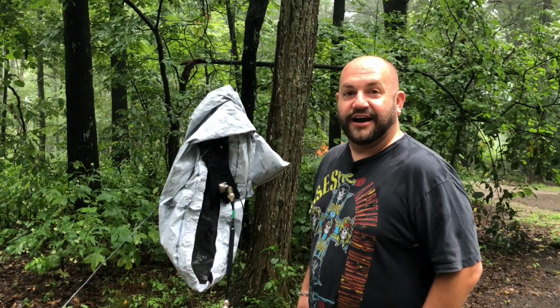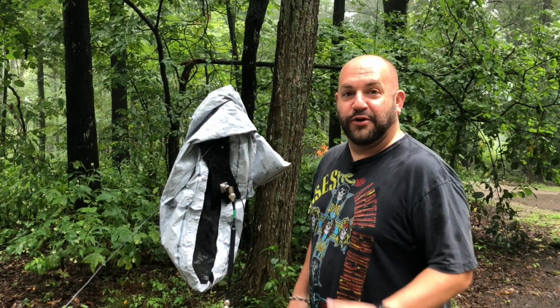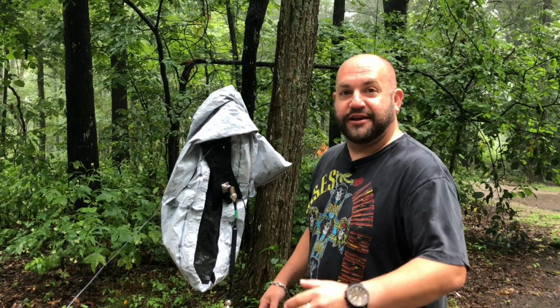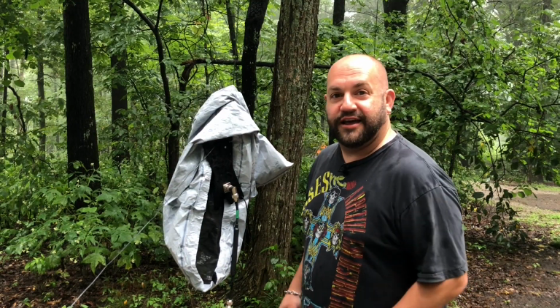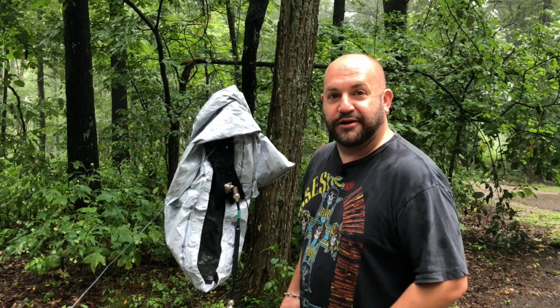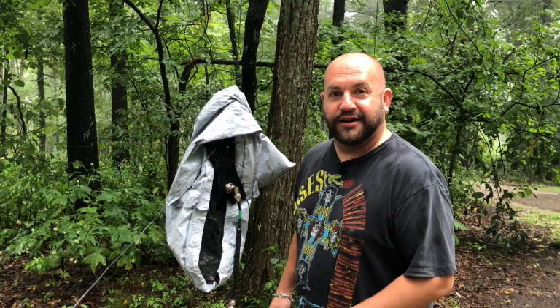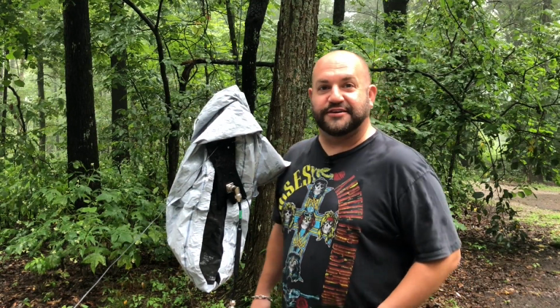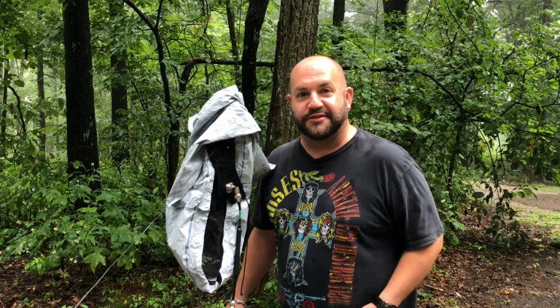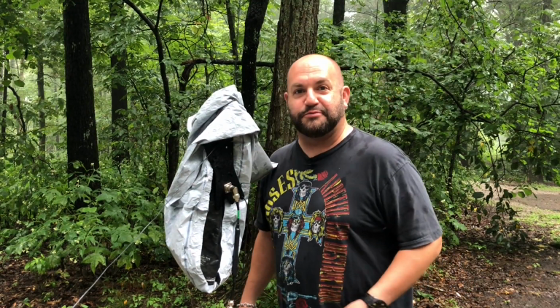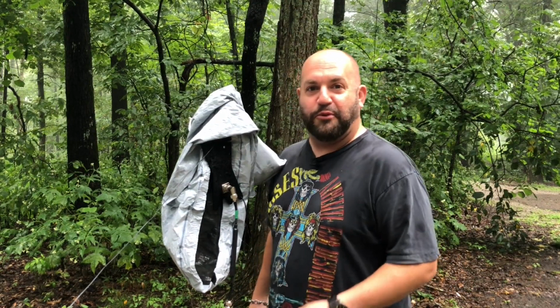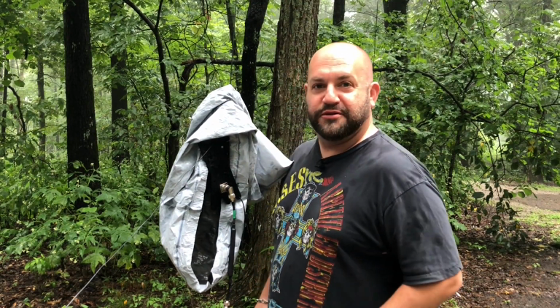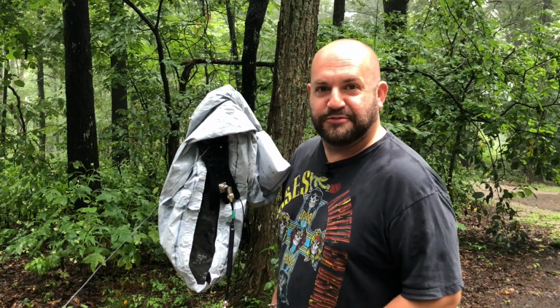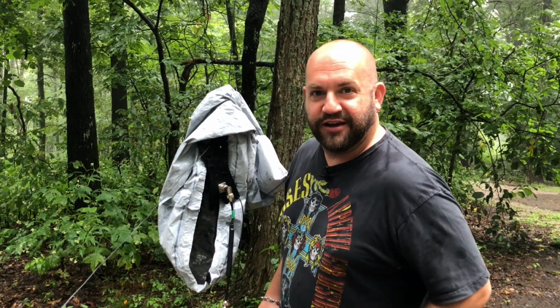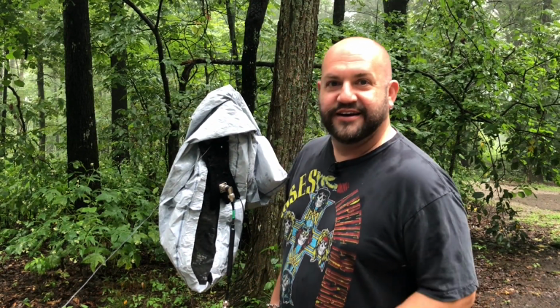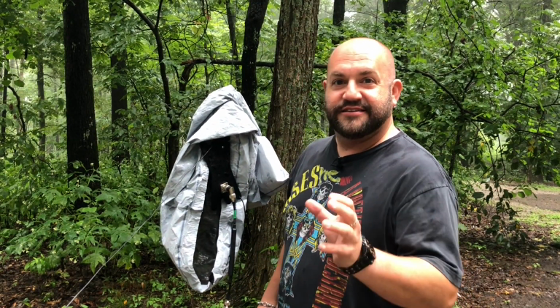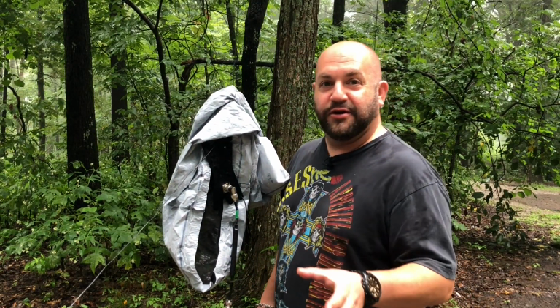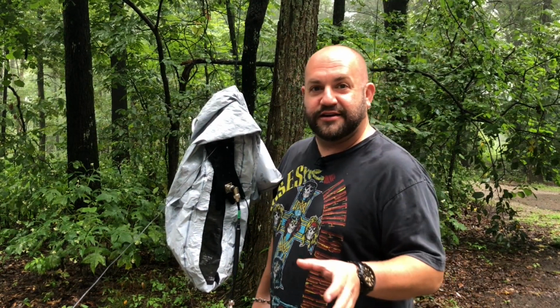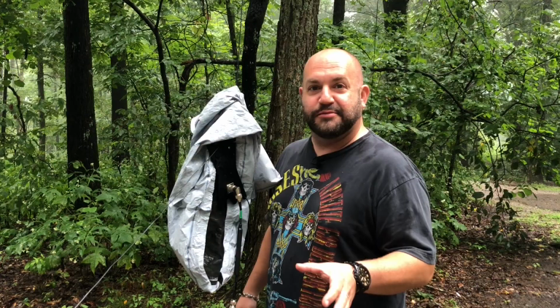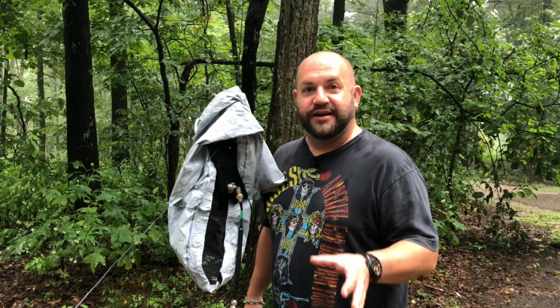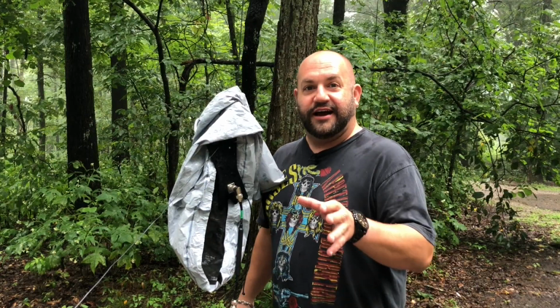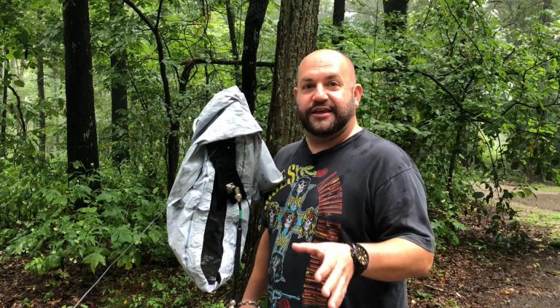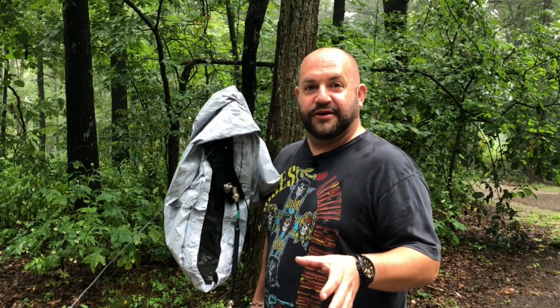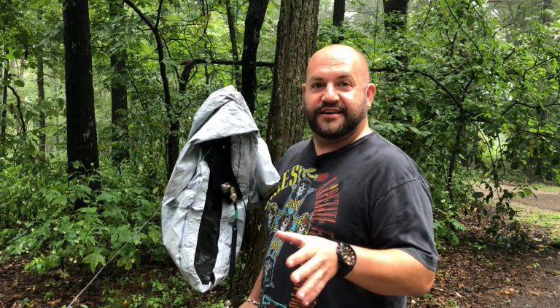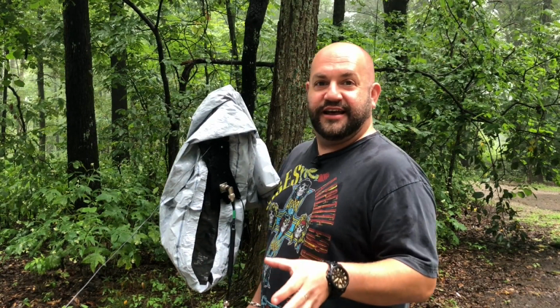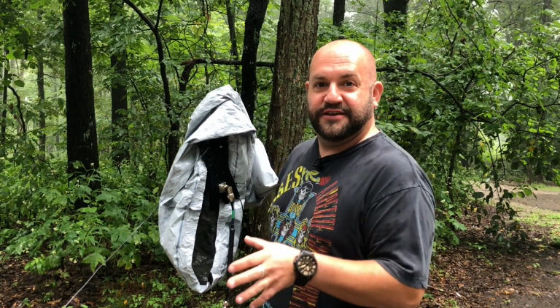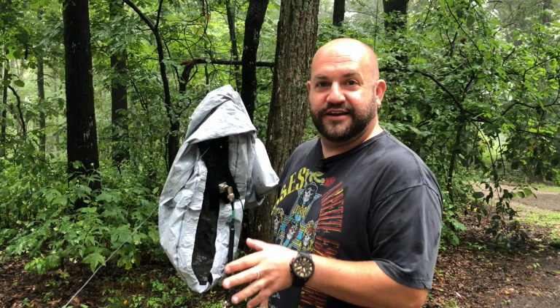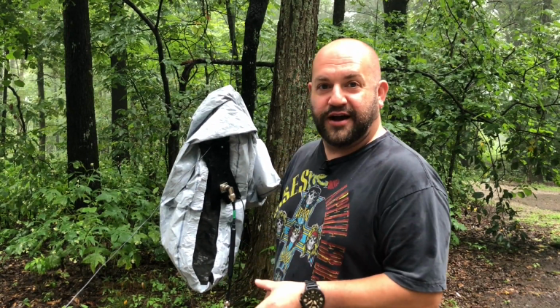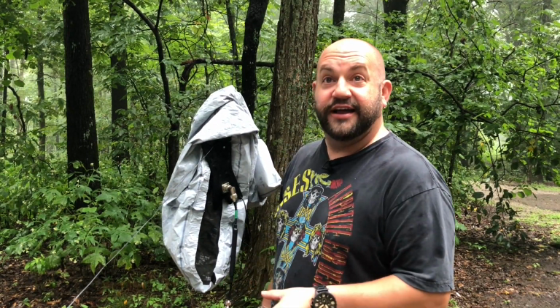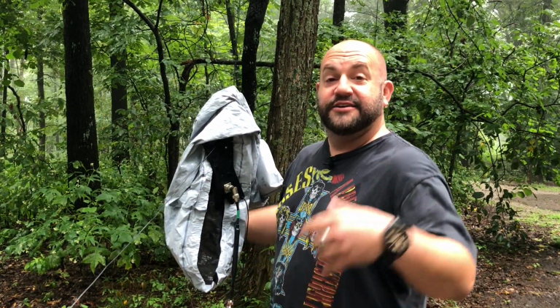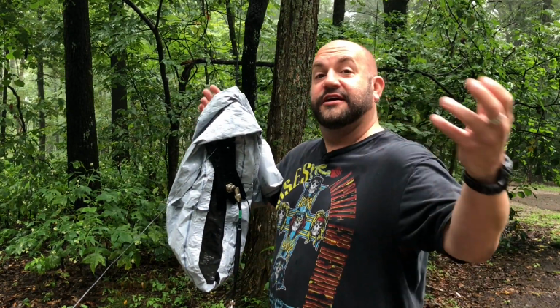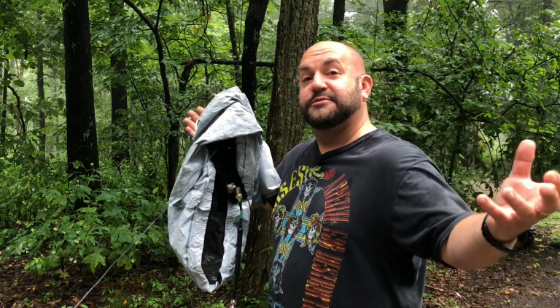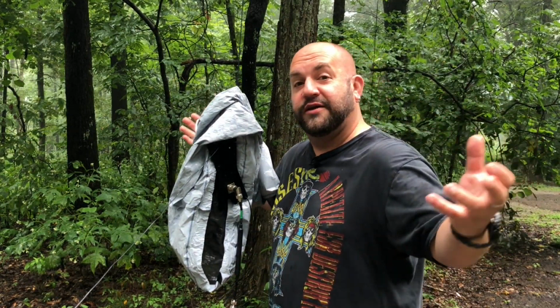Hi everyone, Mike here at K&MRD Radio Stuff with another Pro Portable Tip for you. Today we're going to talk about how to keep your antenna and feed line dry during inclement weather.